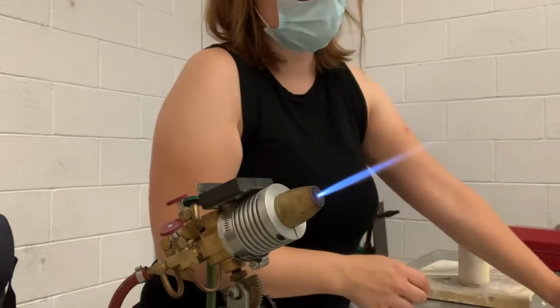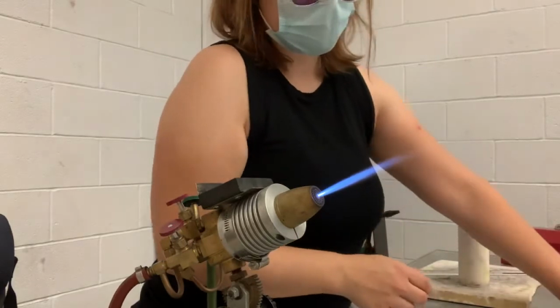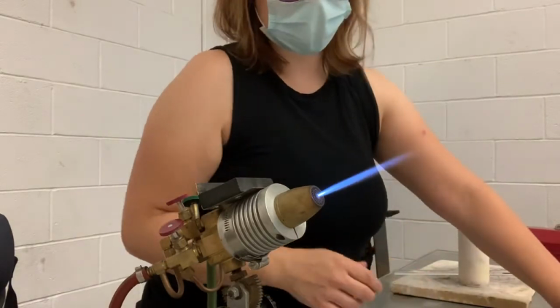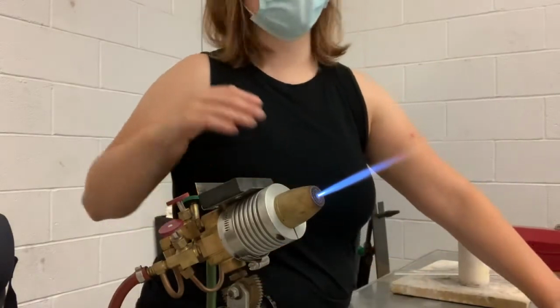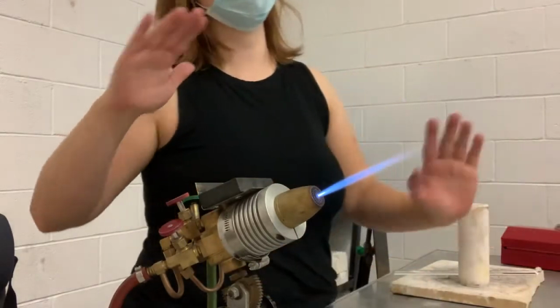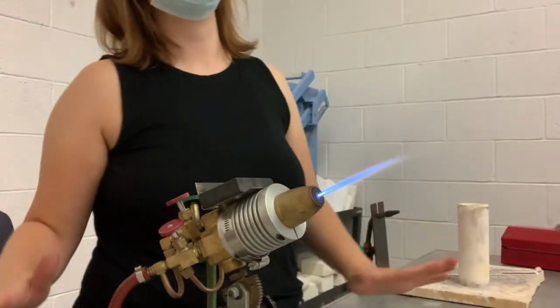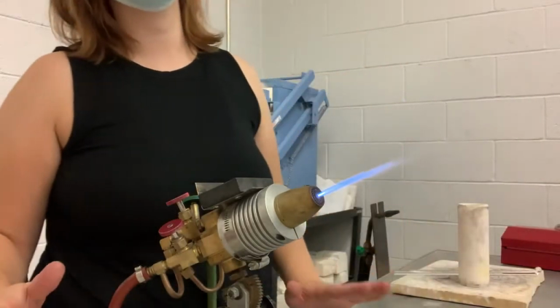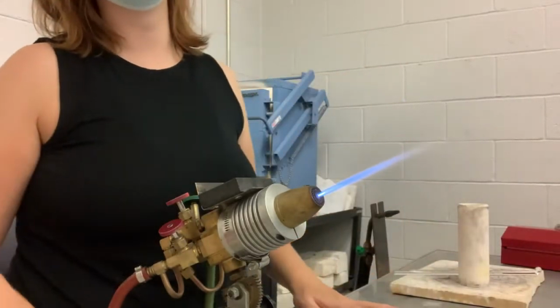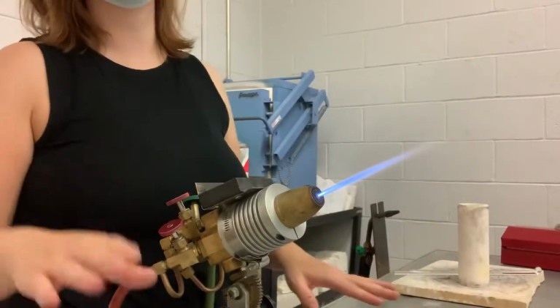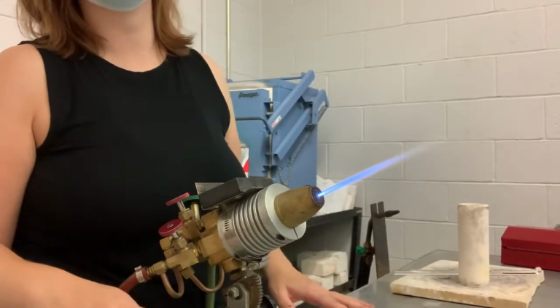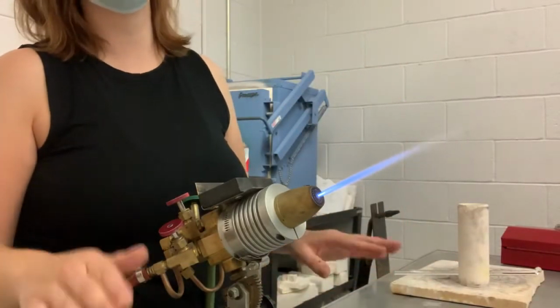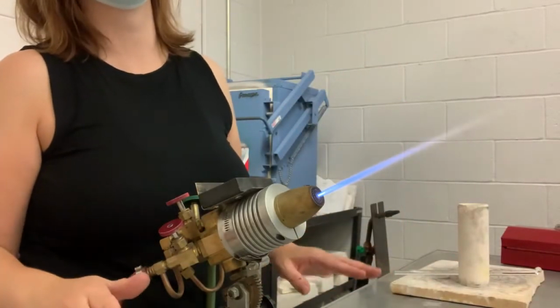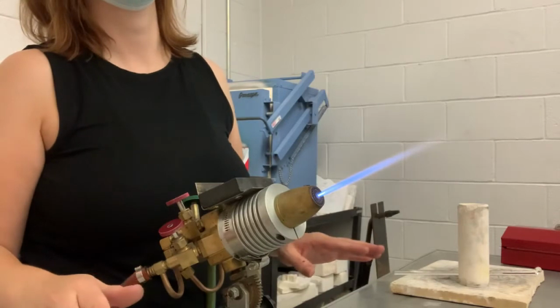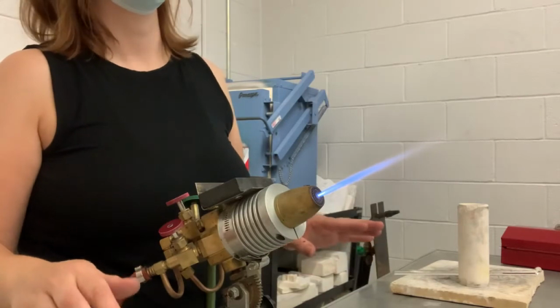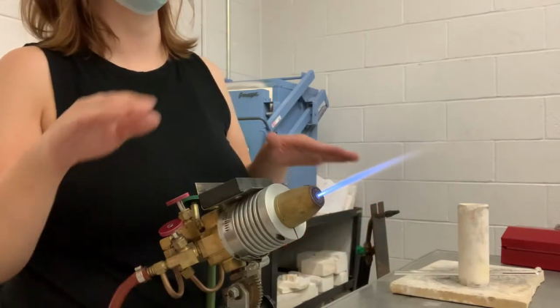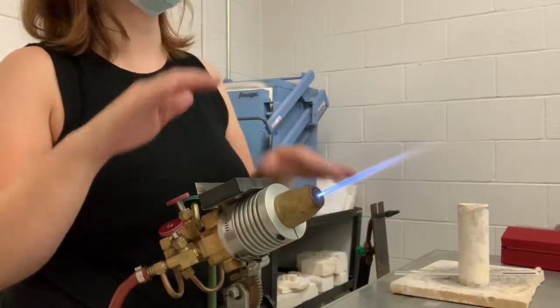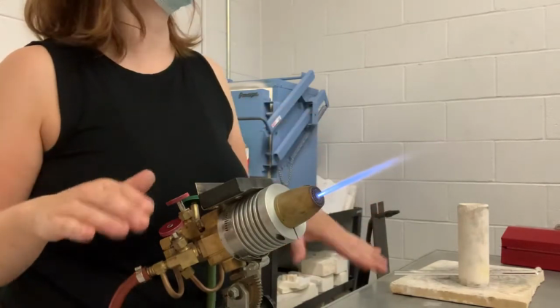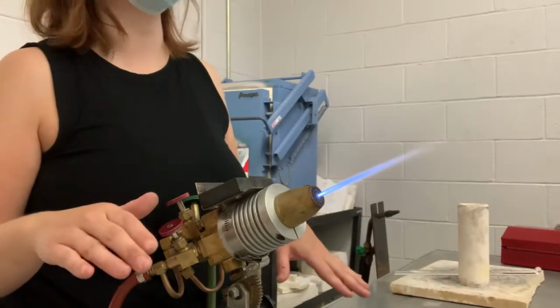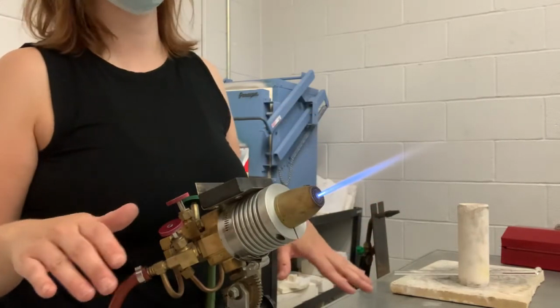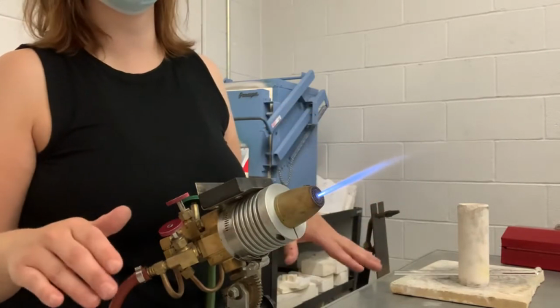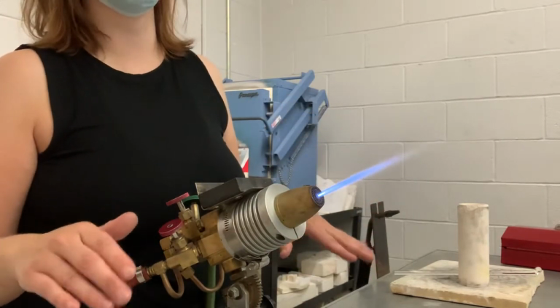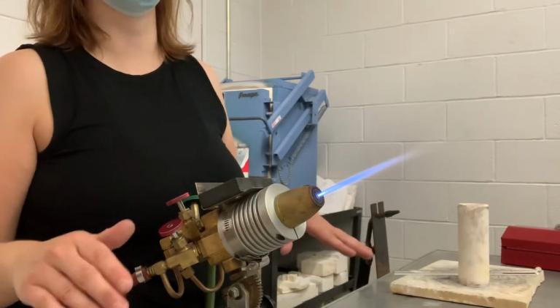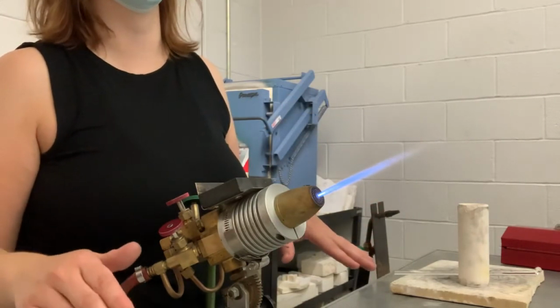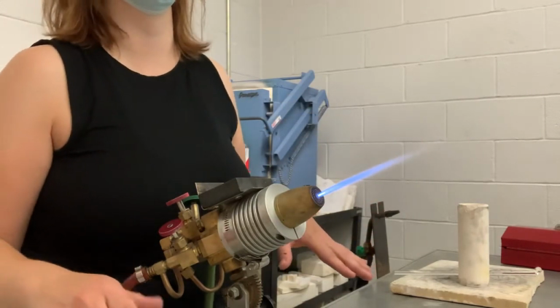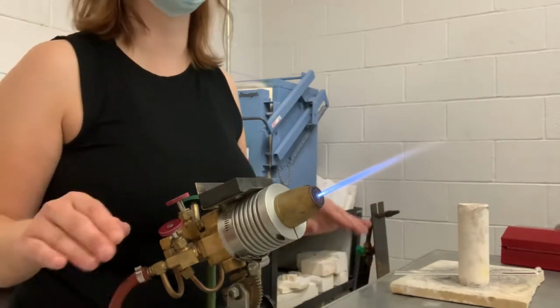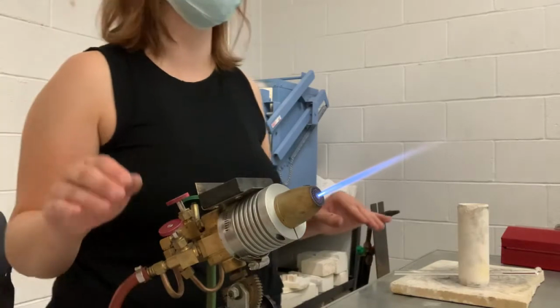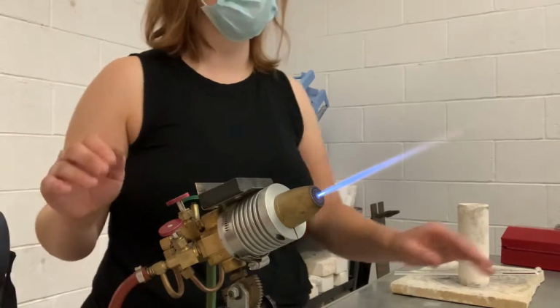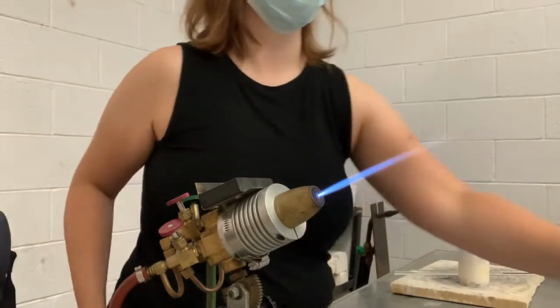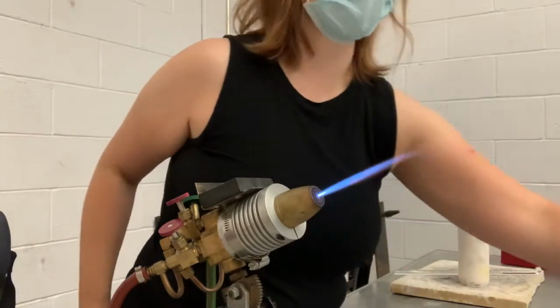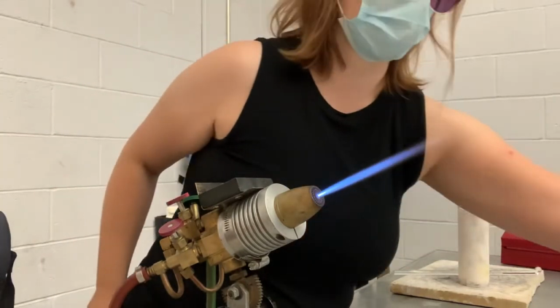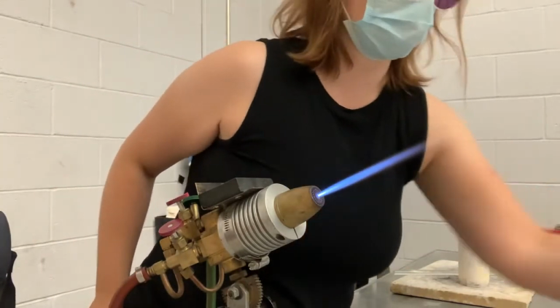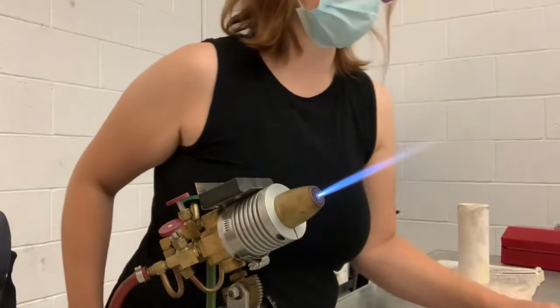The other way we can get it flat is we can heat it with the hand torch while it's flat on the table. So I'm going to introduce the hand torch to you guys — it's very exciting. It's a new chapter in our flameworking journey.